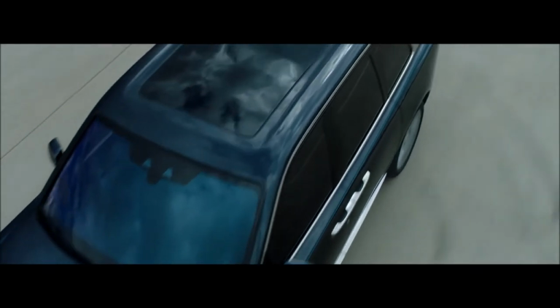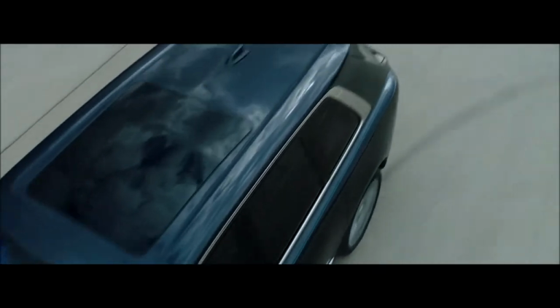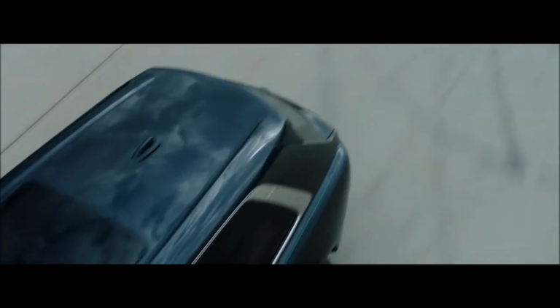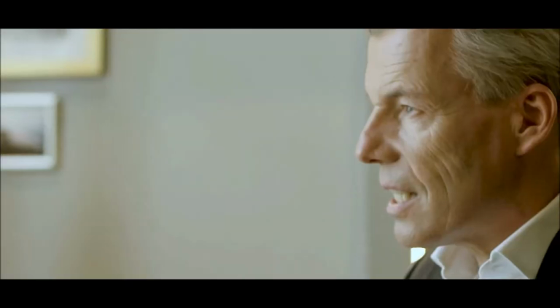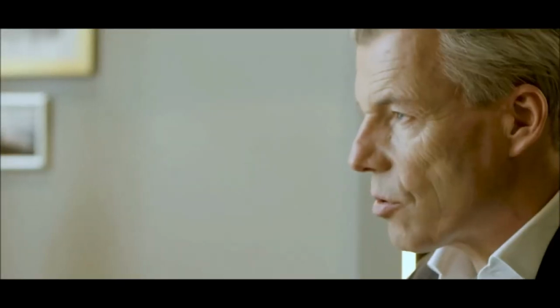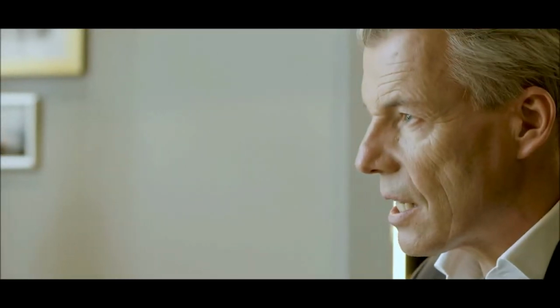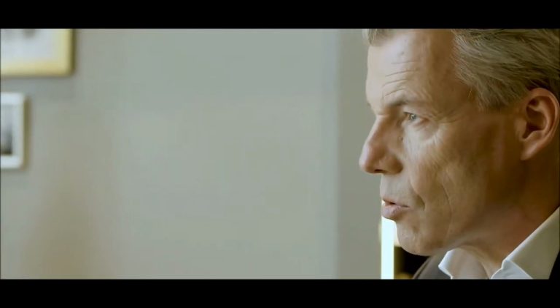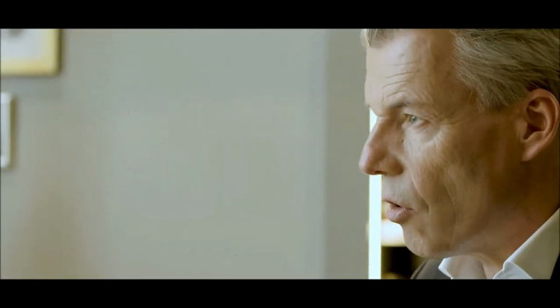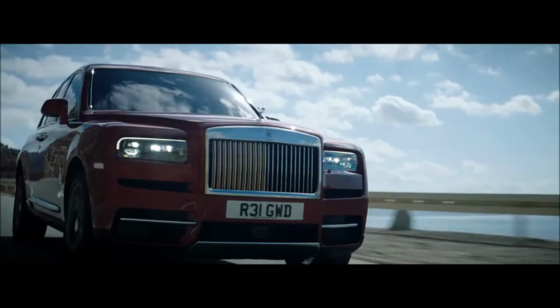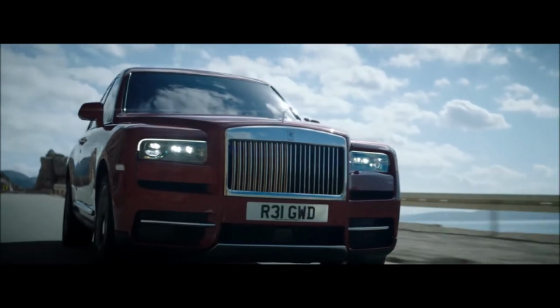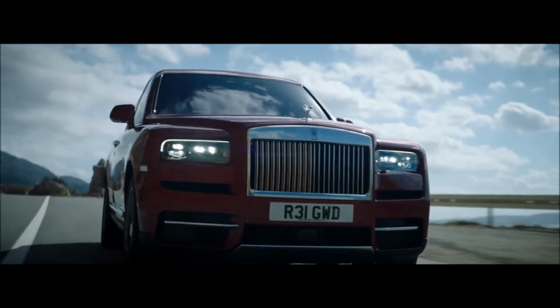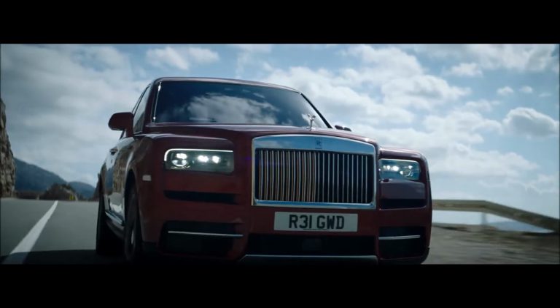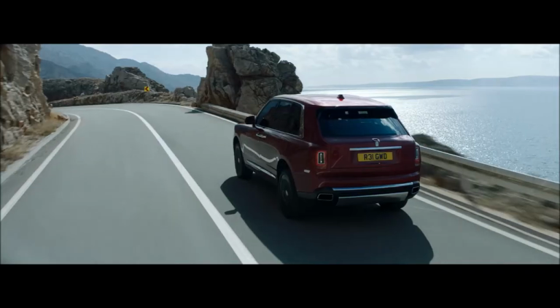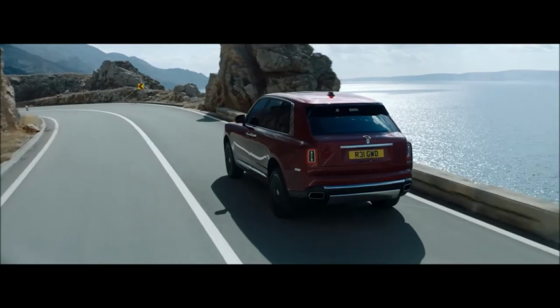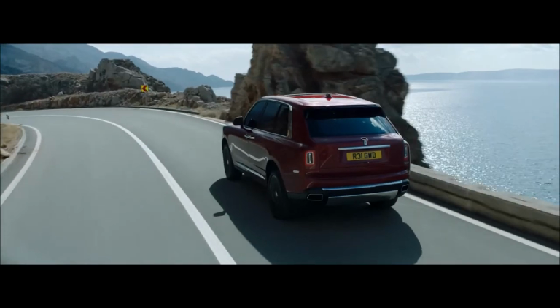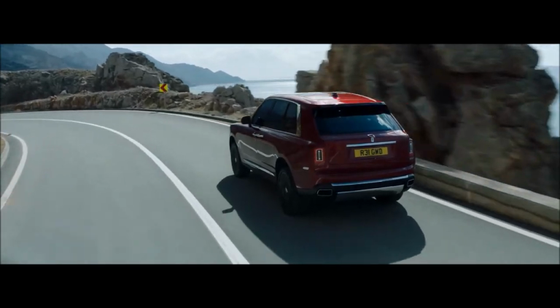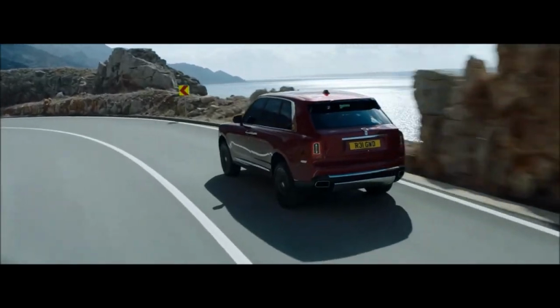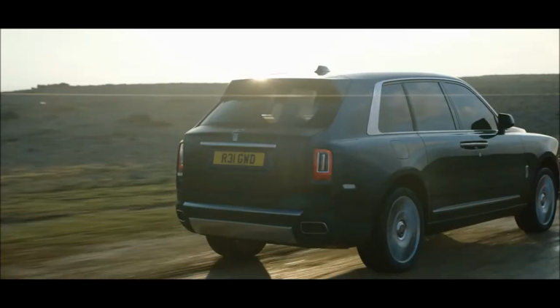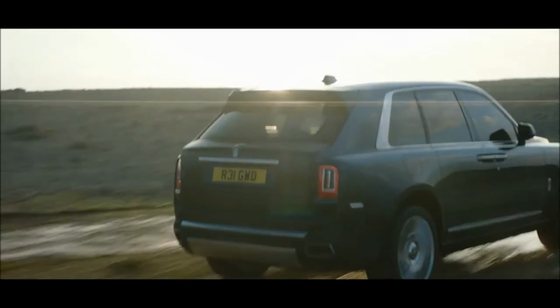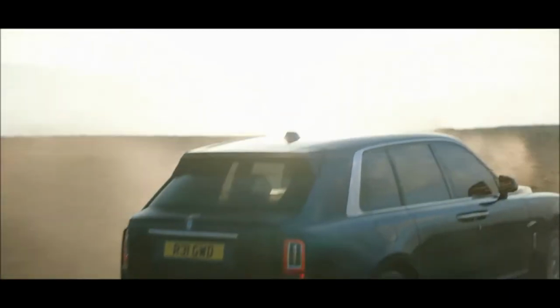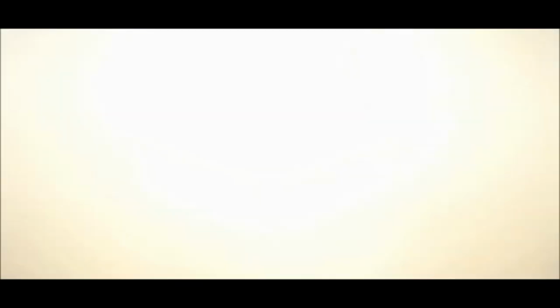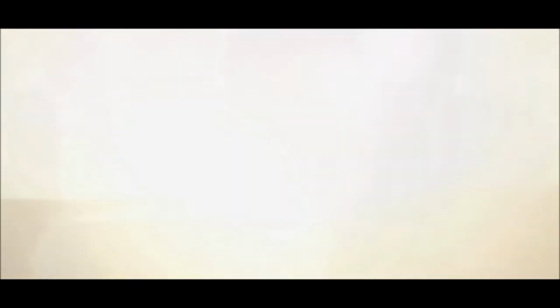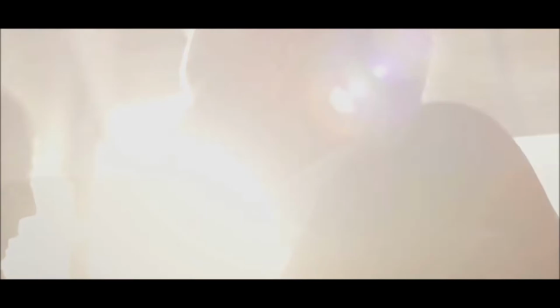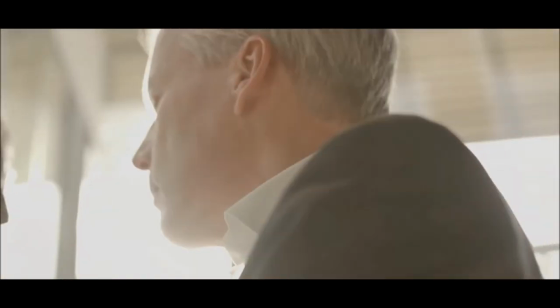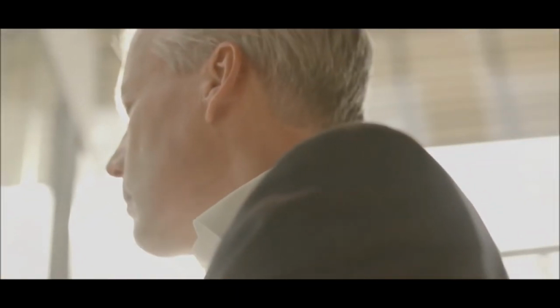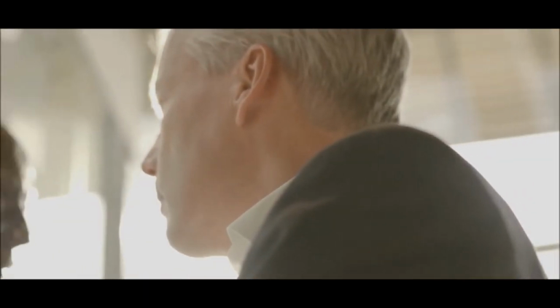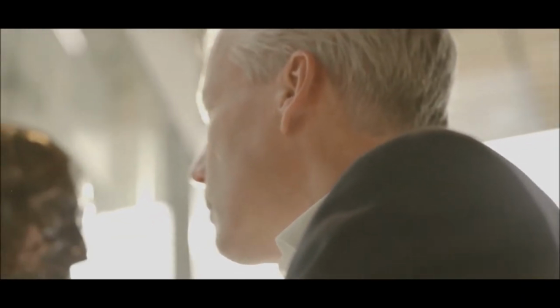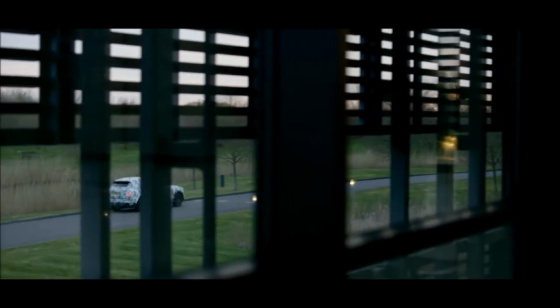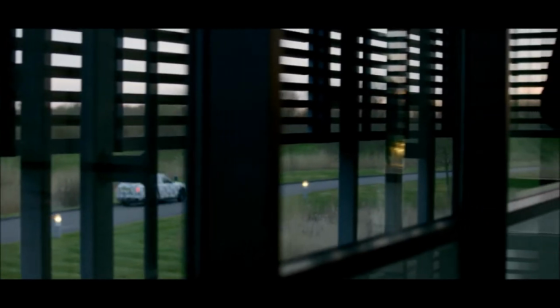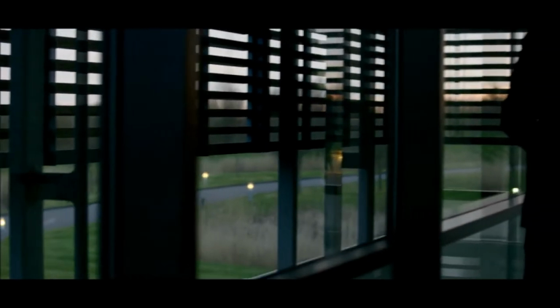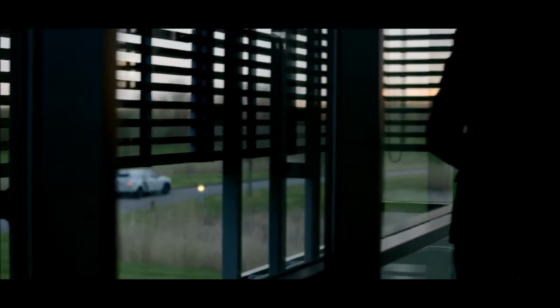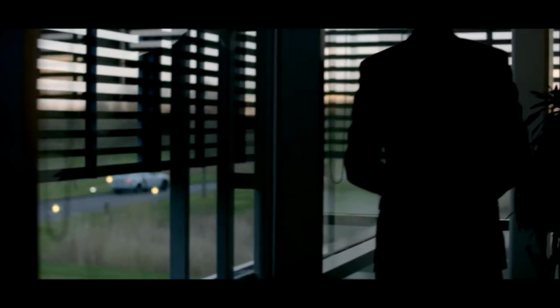What I would call luxury in its purest form, blended with perfect practicality and off-road capability, and that of course also captures urban environments.